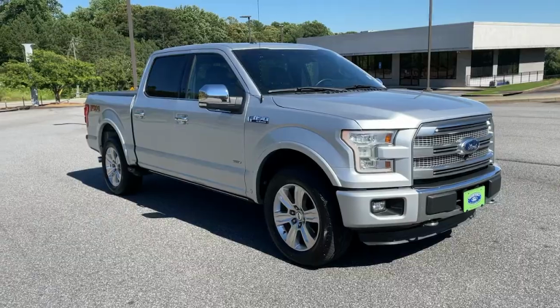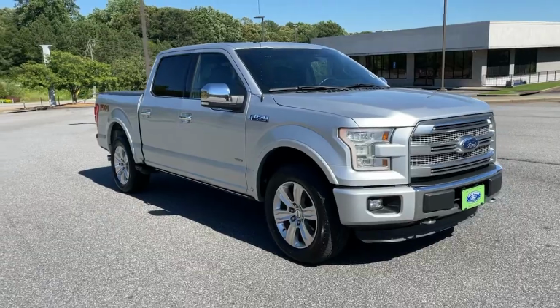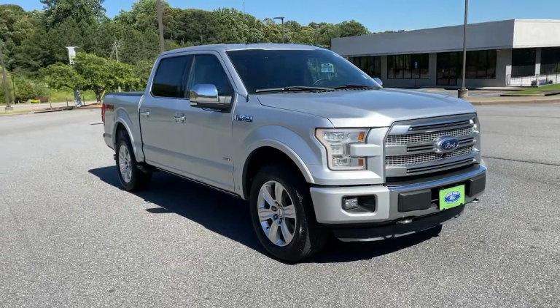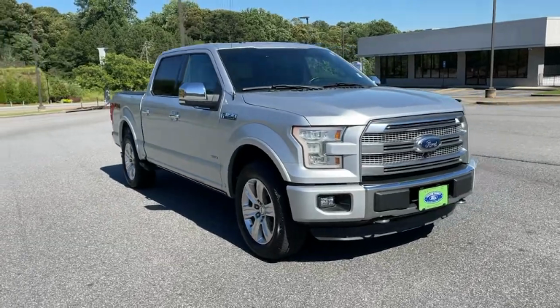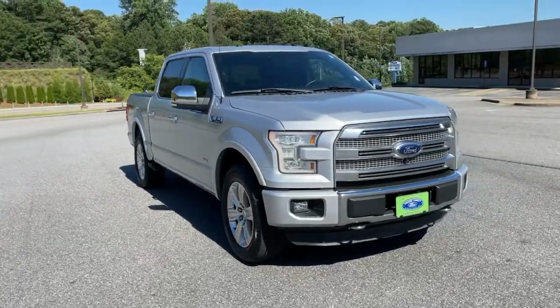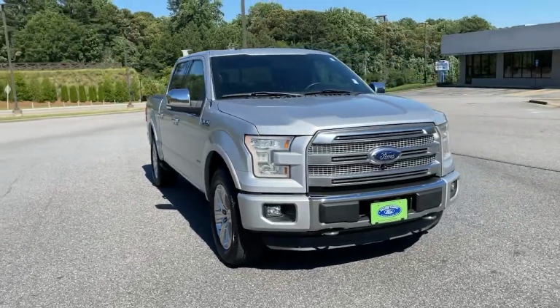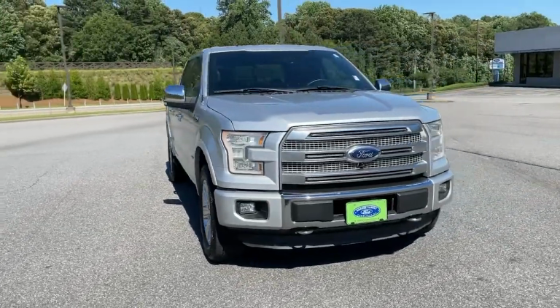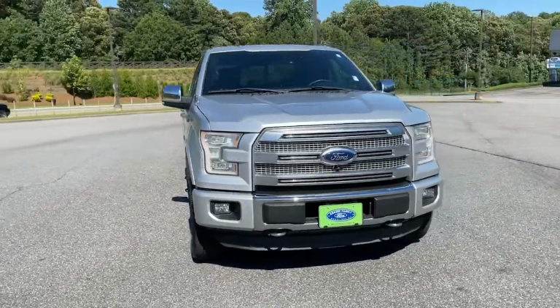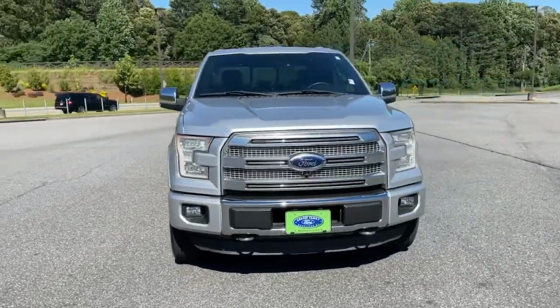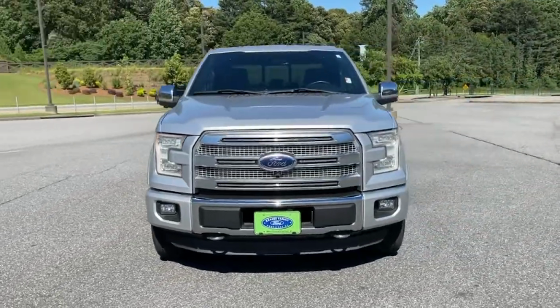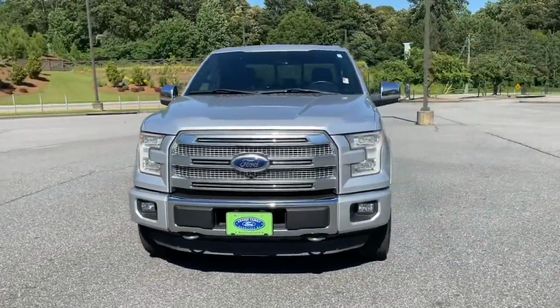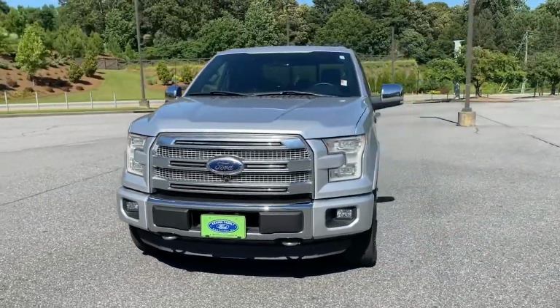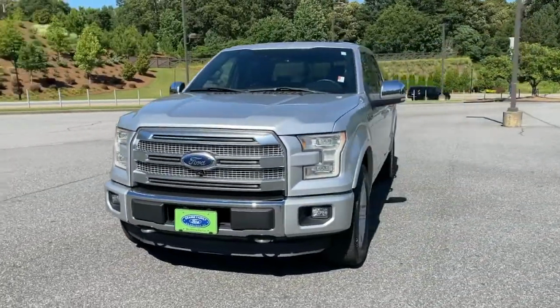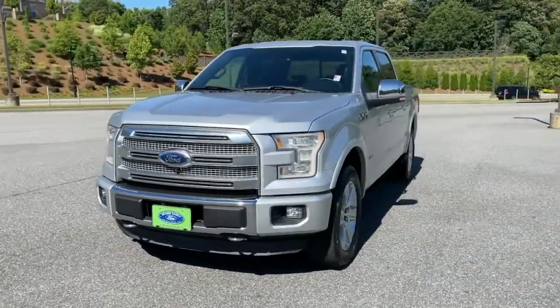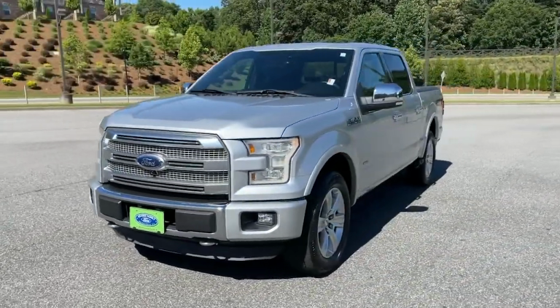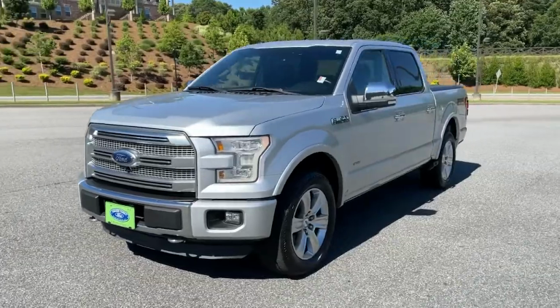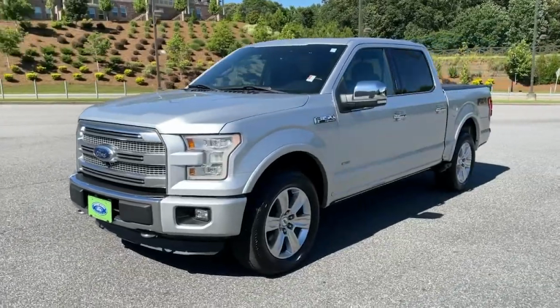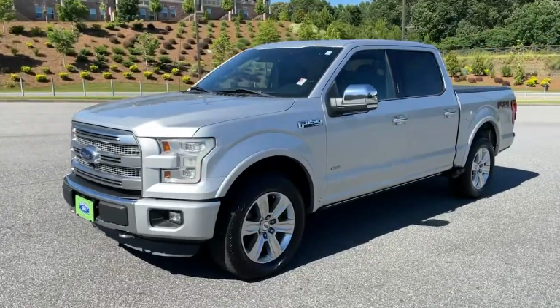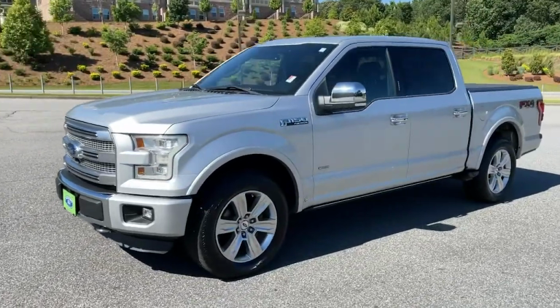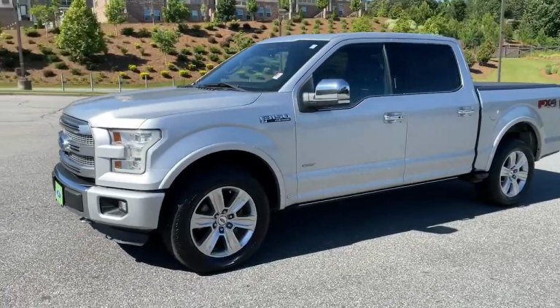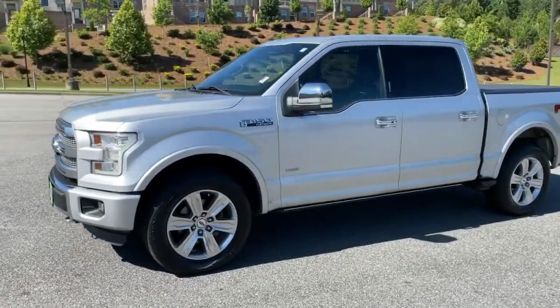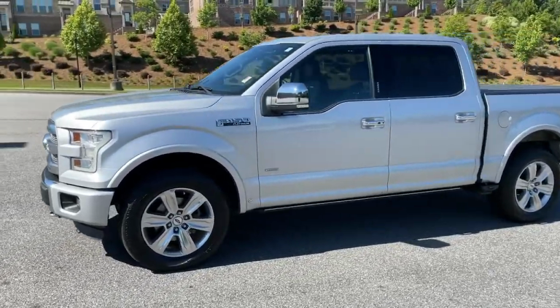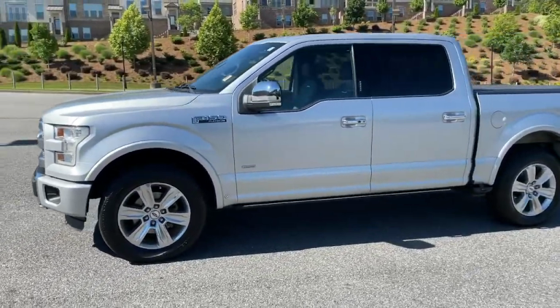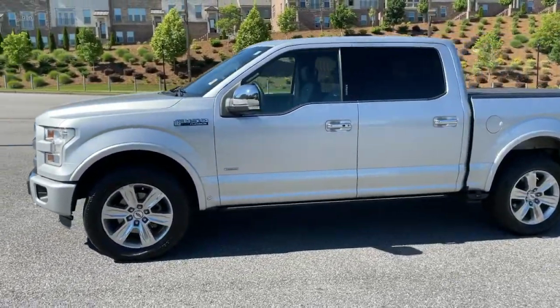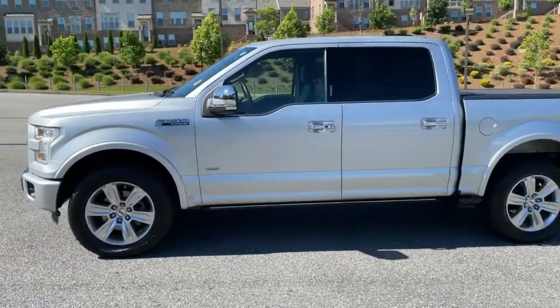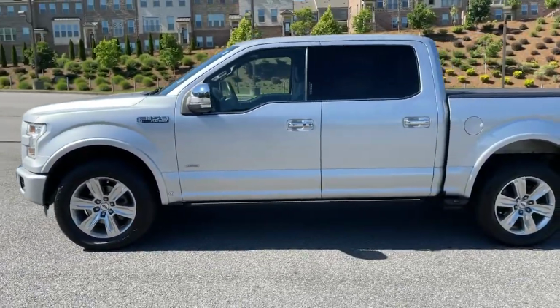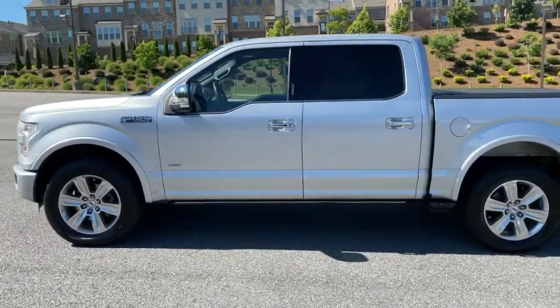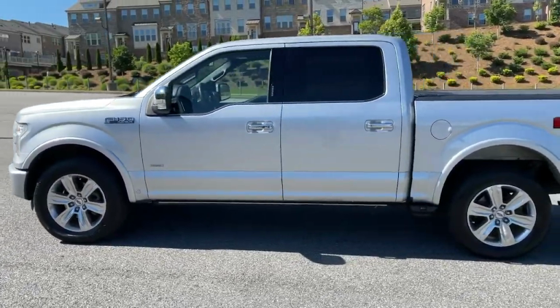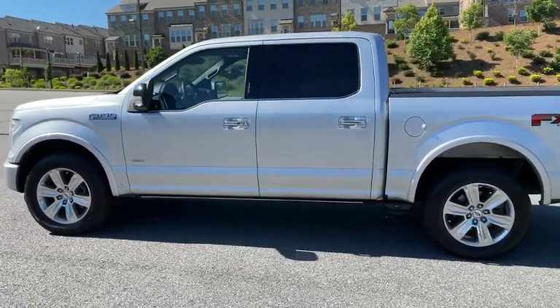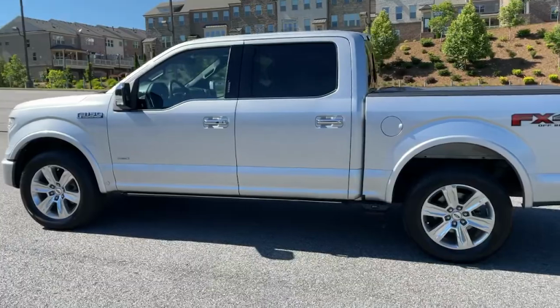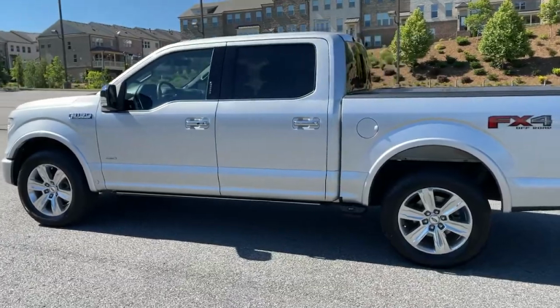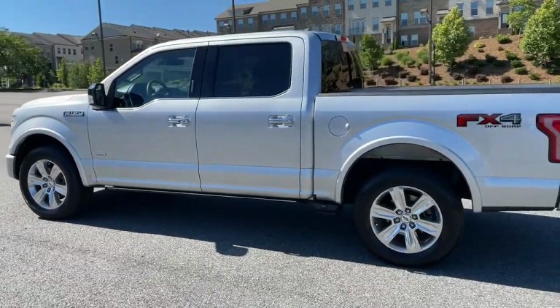Looking for your dream car? It could be the 2015 Ford F-150. With less than 90,000 miles on the odometer, this vehicle stands out from the rest.